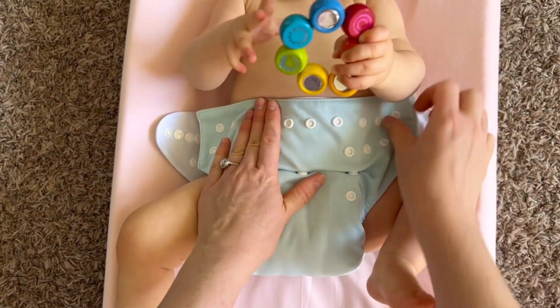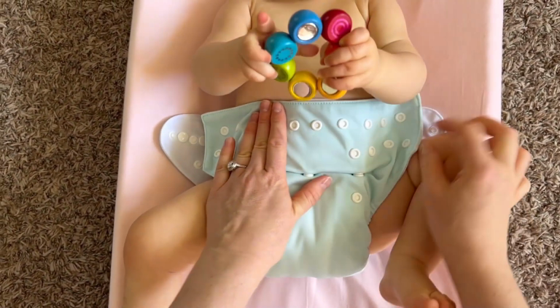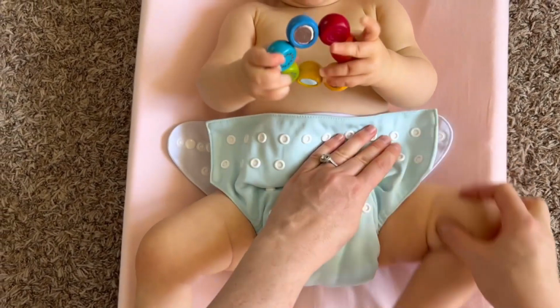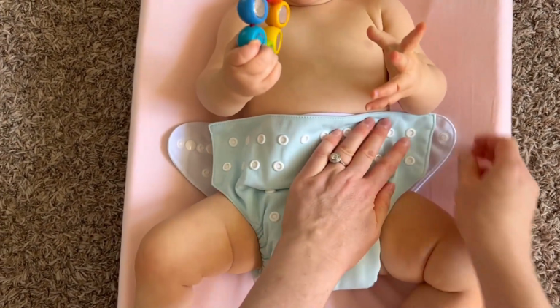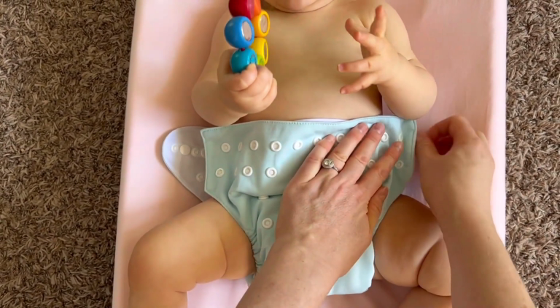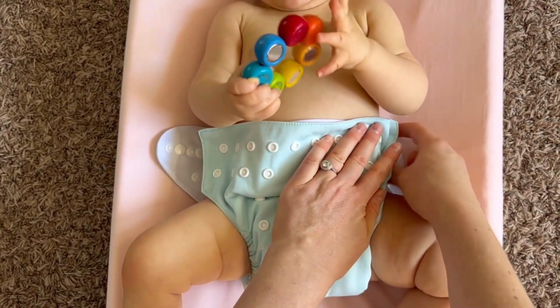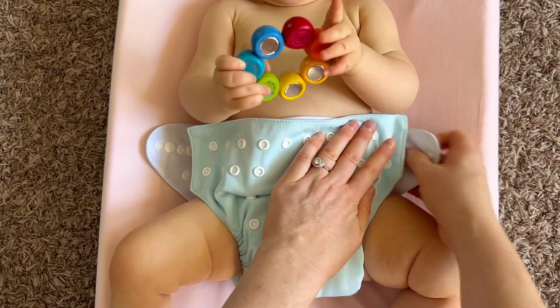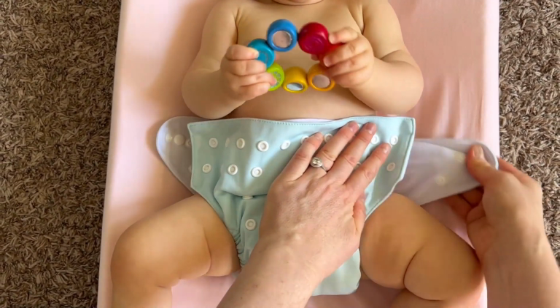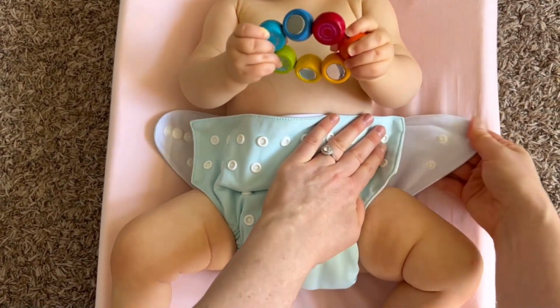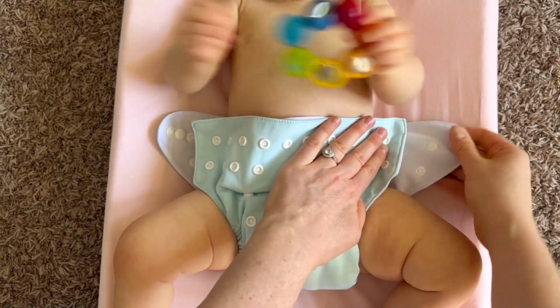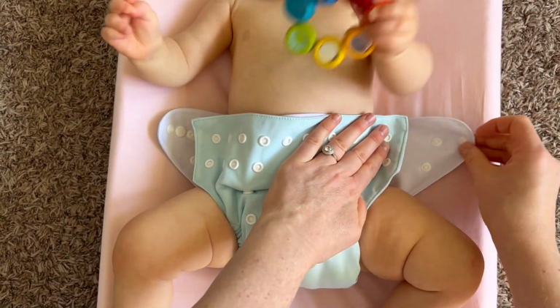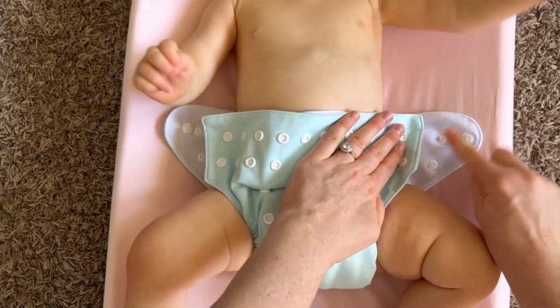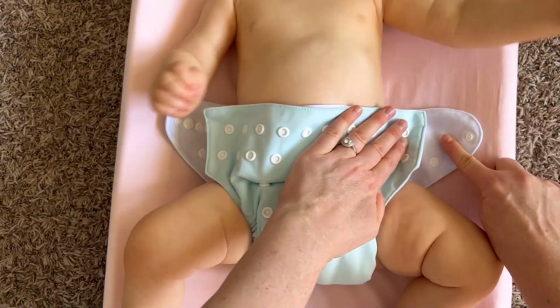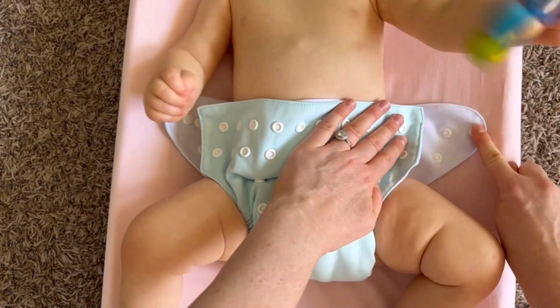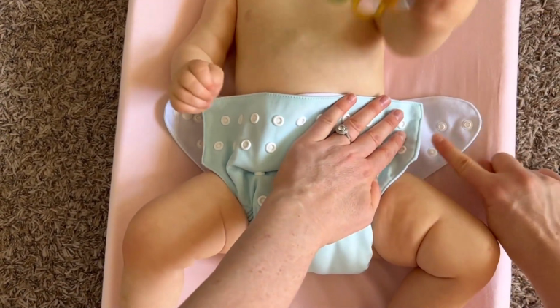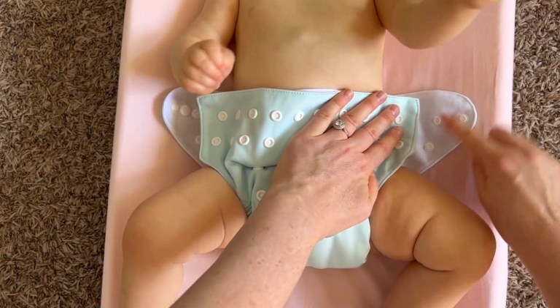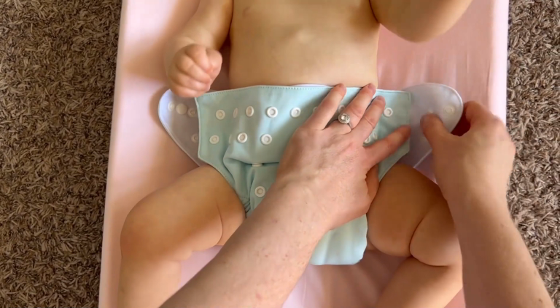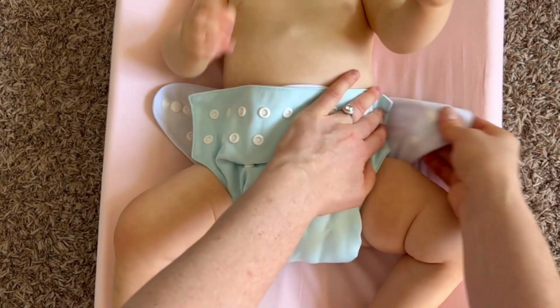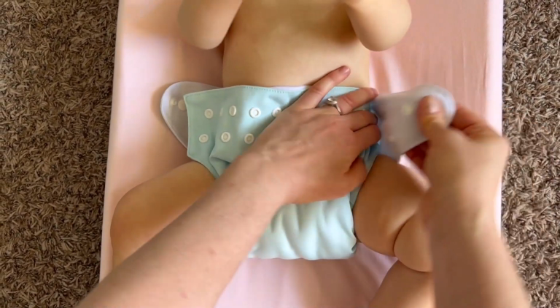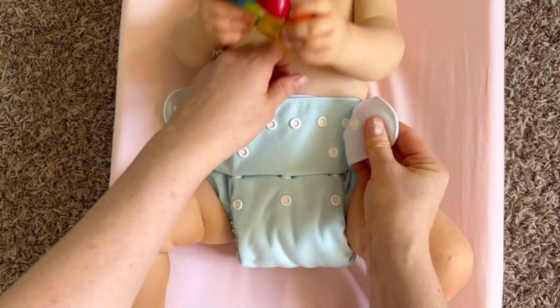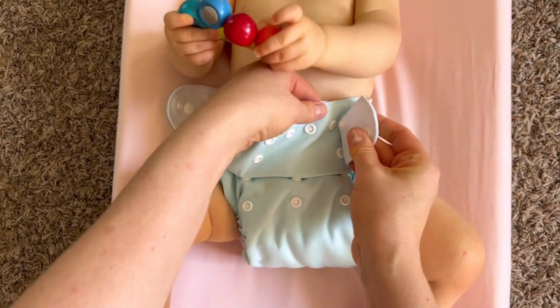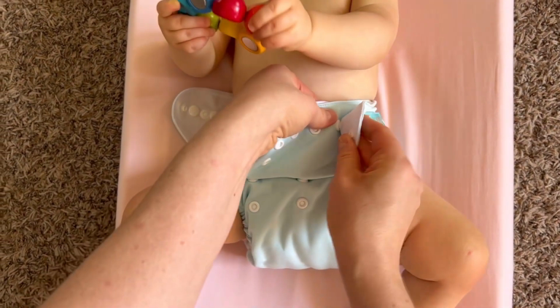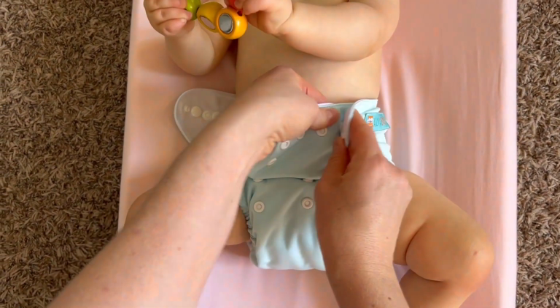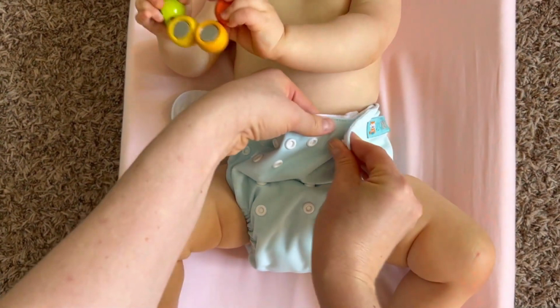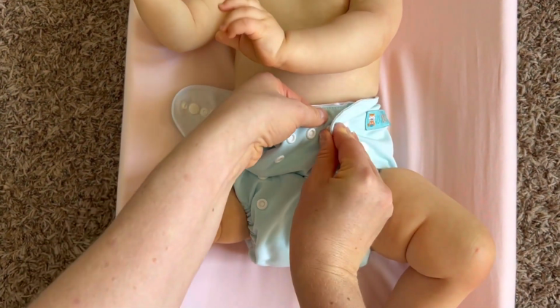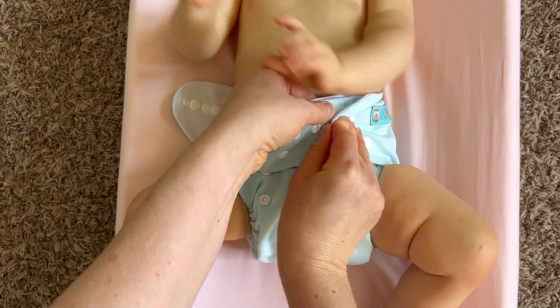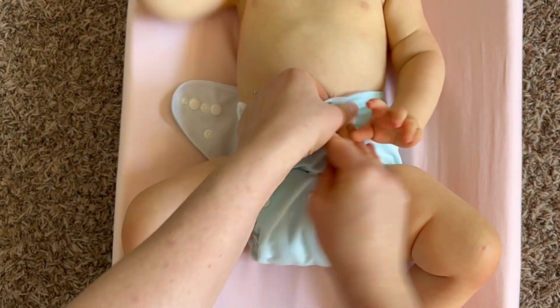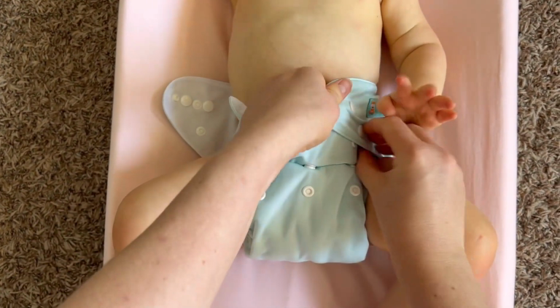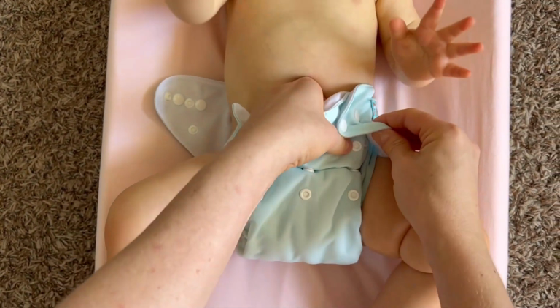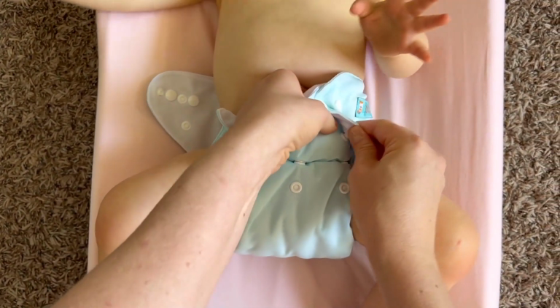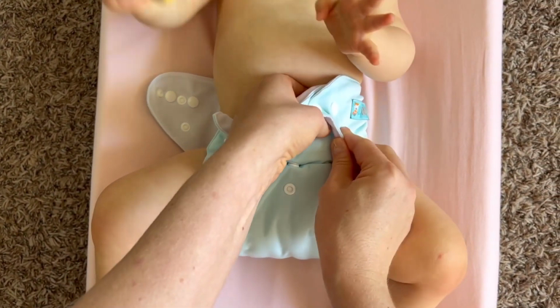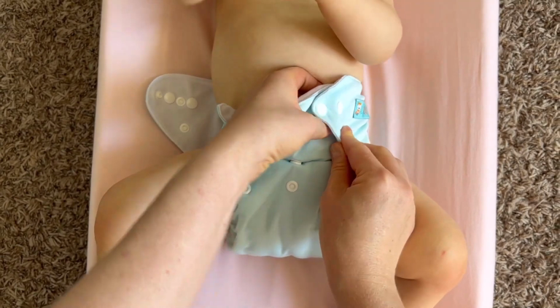As you can see we have two rows of snaps on the panel — we have top snaps and we have a bottom snap. We're going to want to snap the top snaps first and then the bottom.